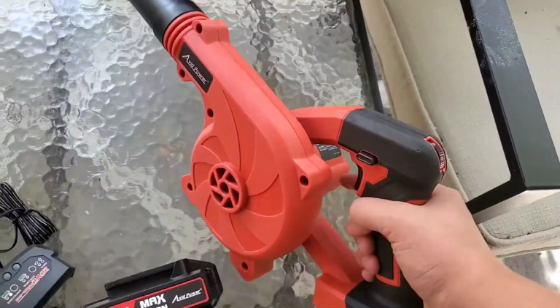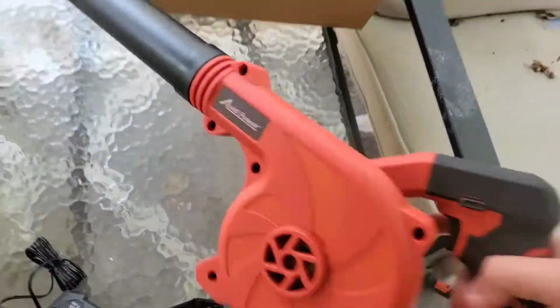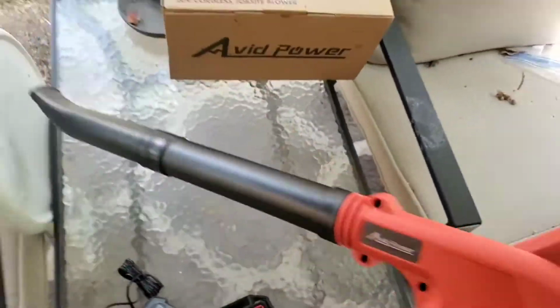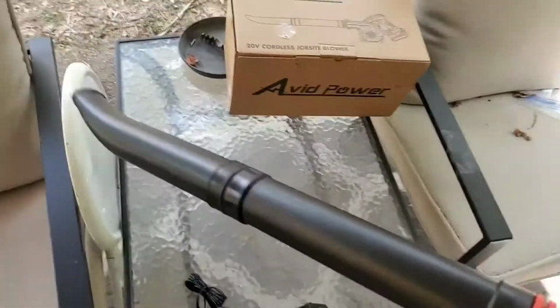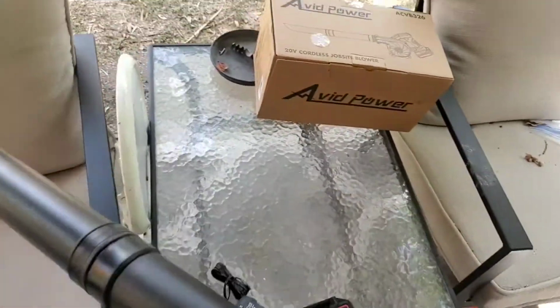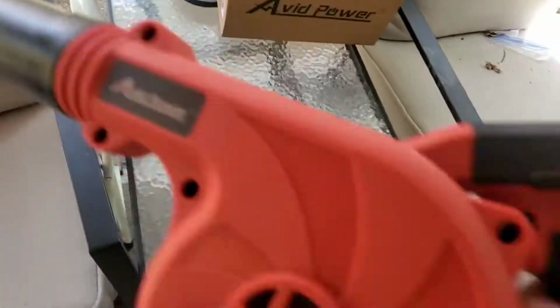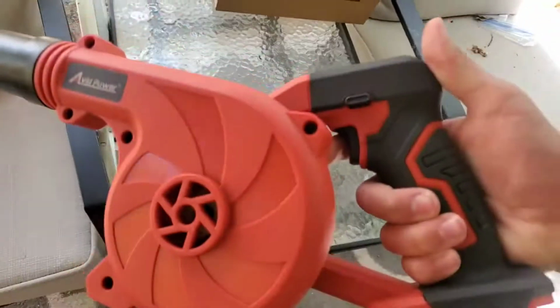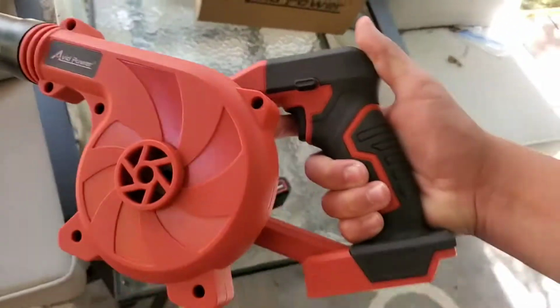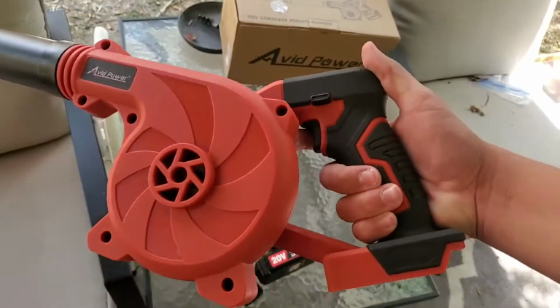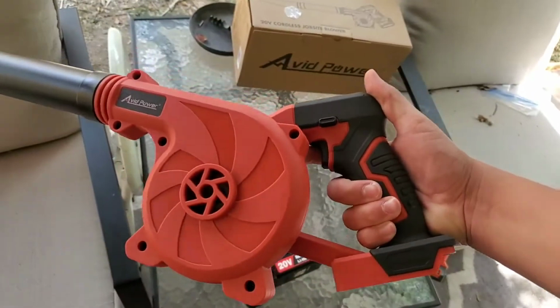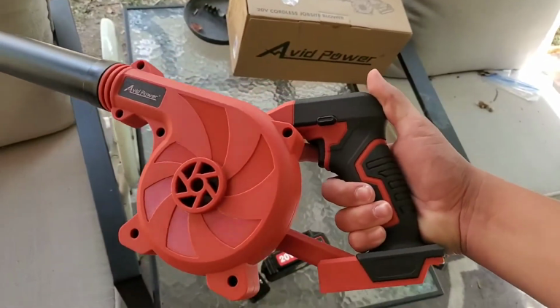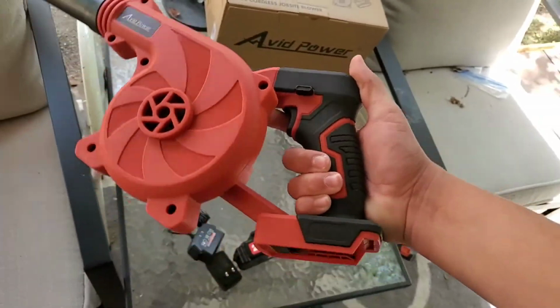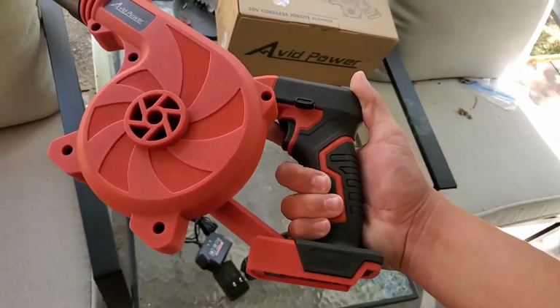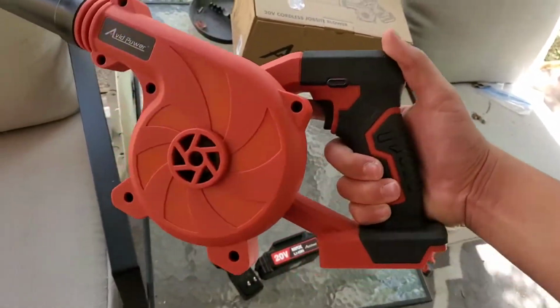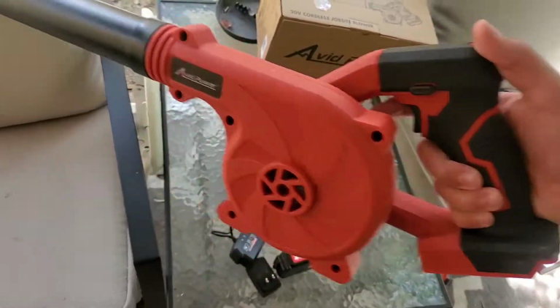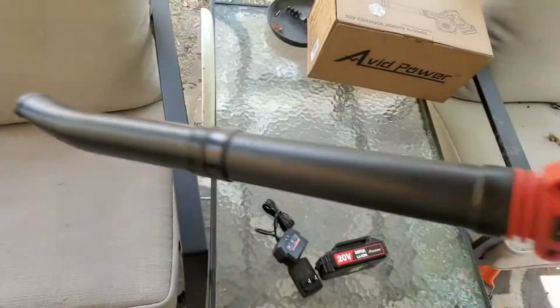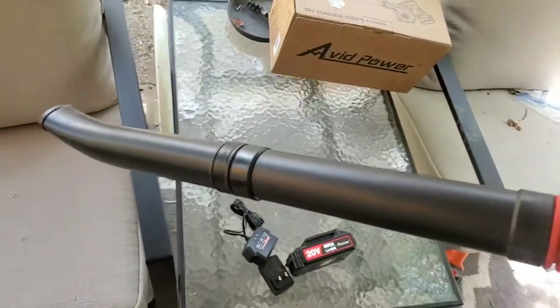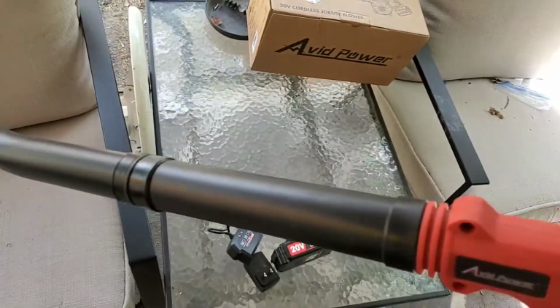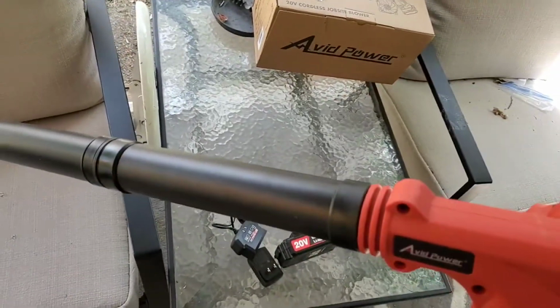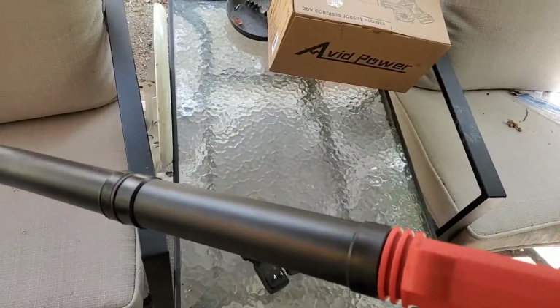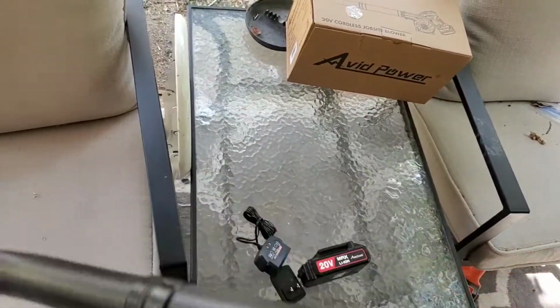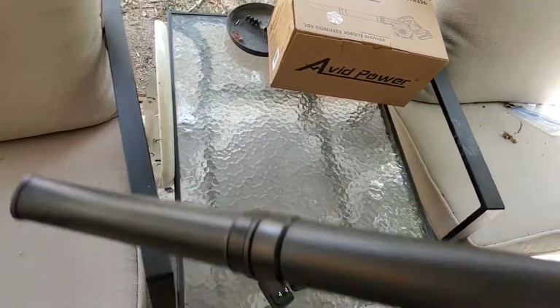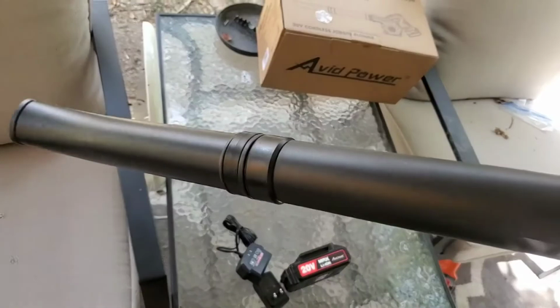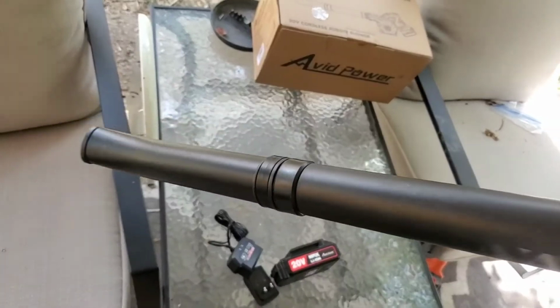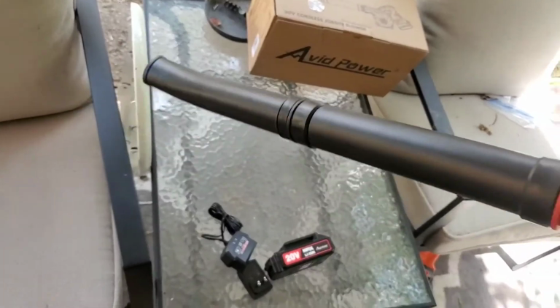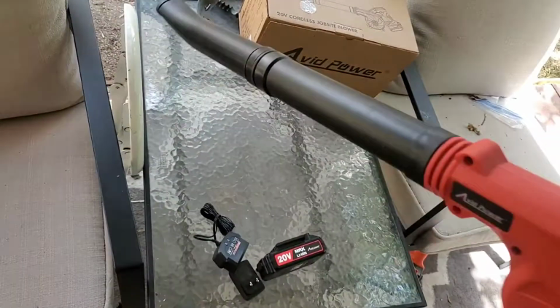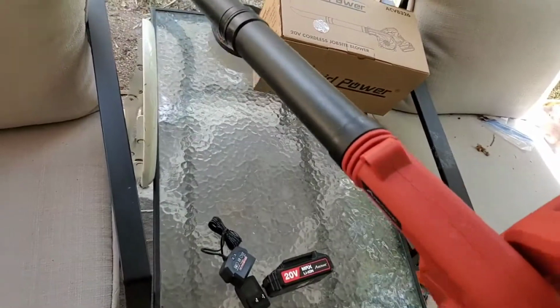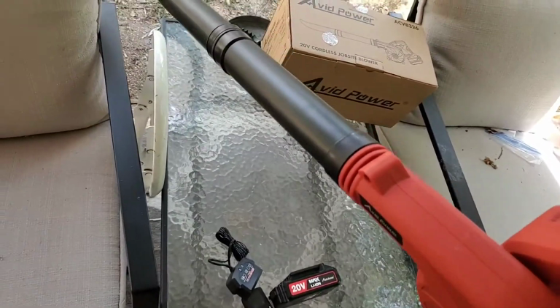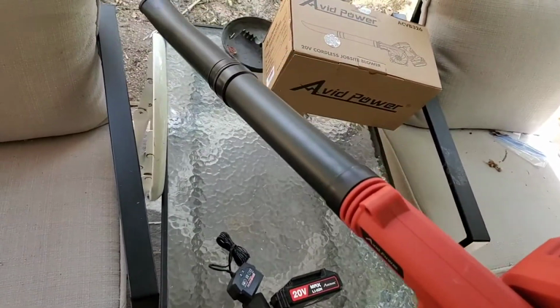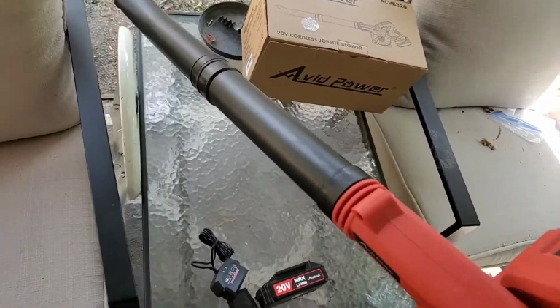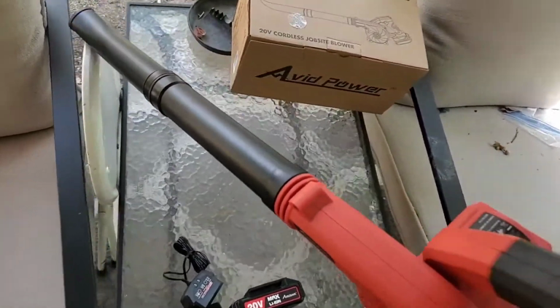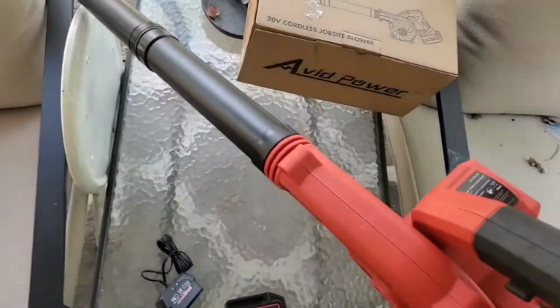Here's the blower itself. It came in three pieces: the motor and these two pipes, and they just kind of twist on really easy.